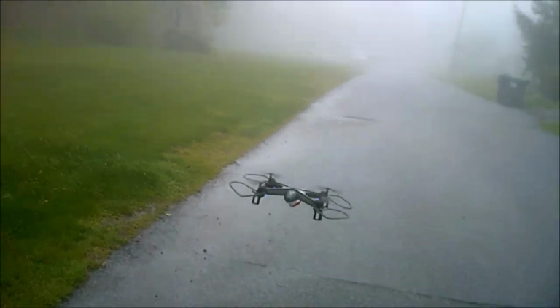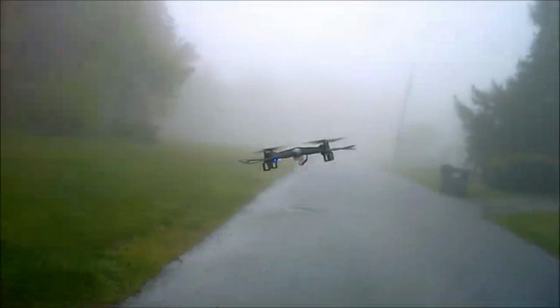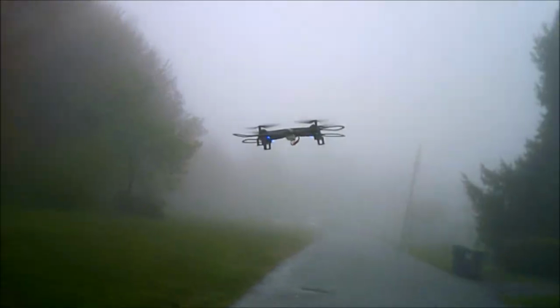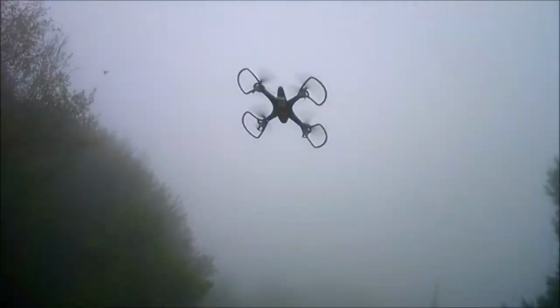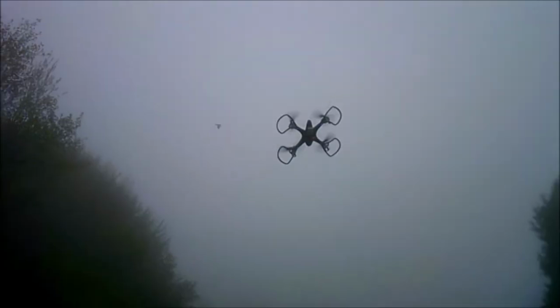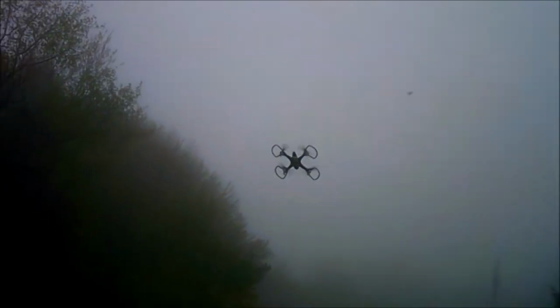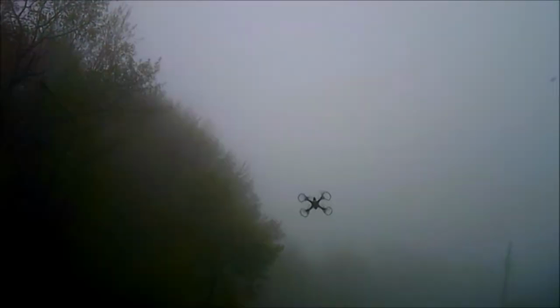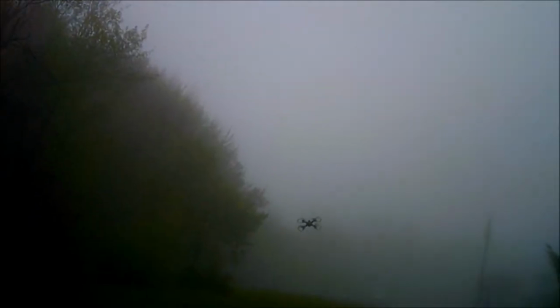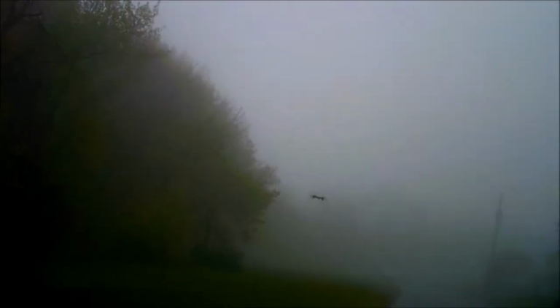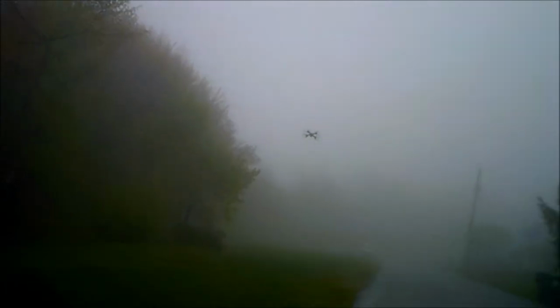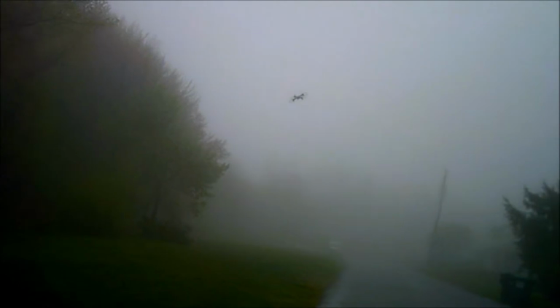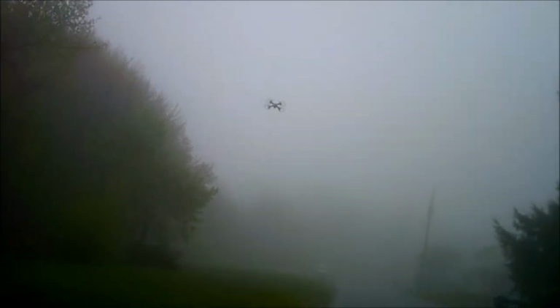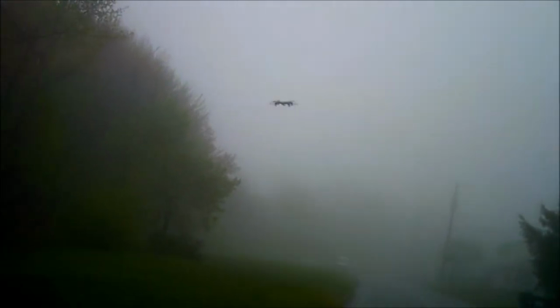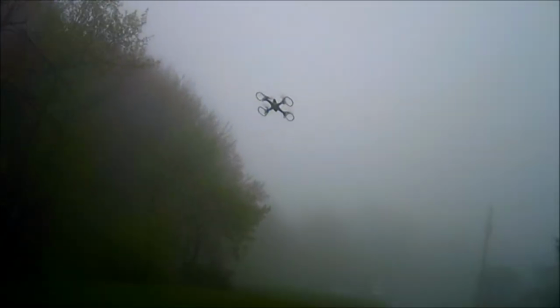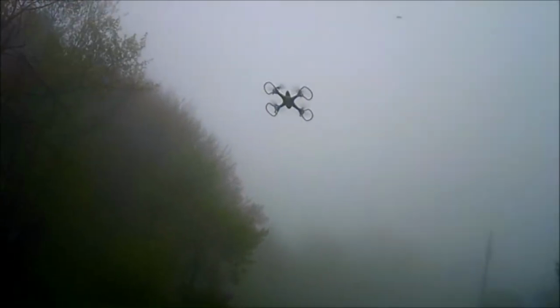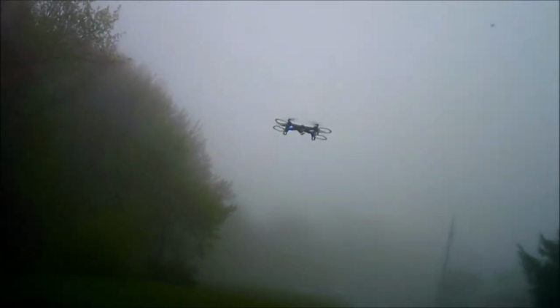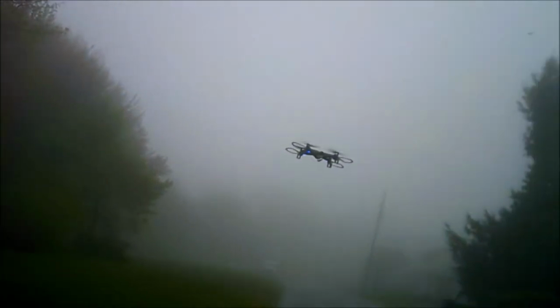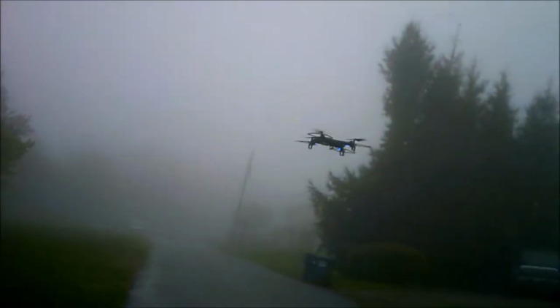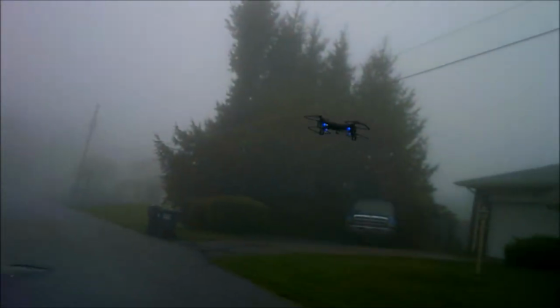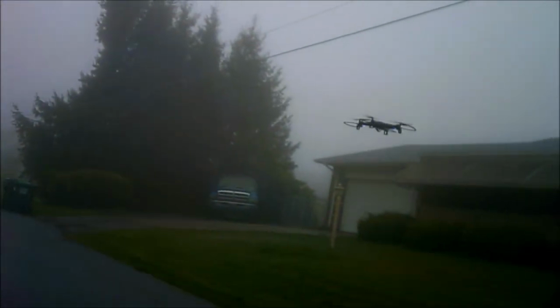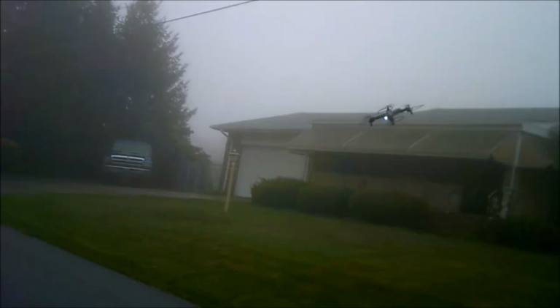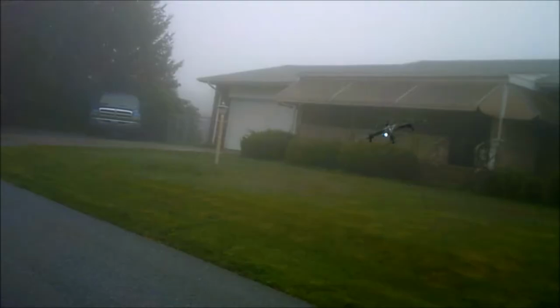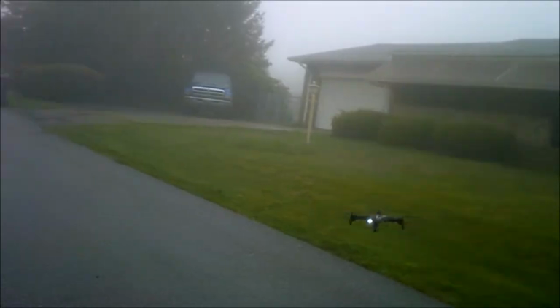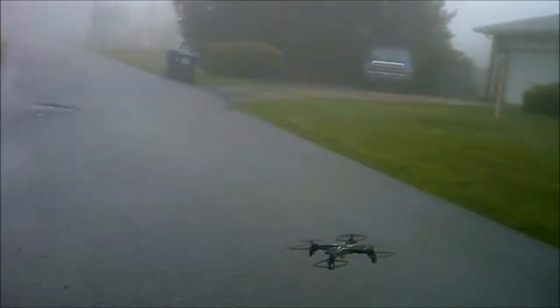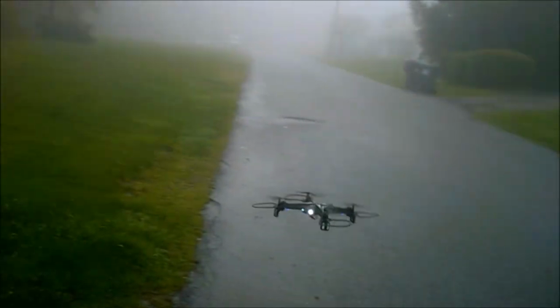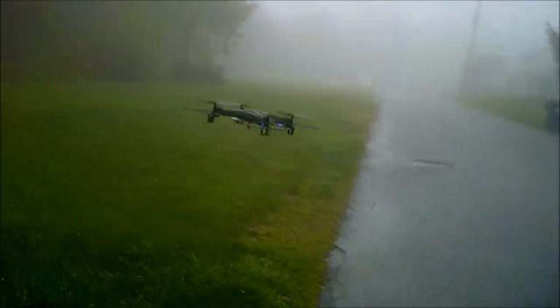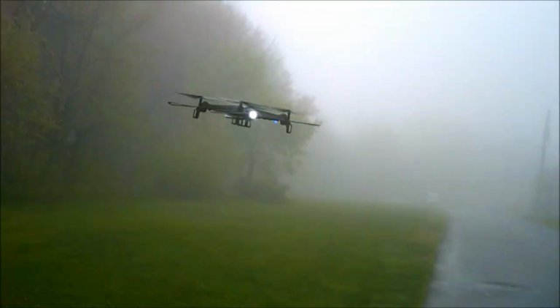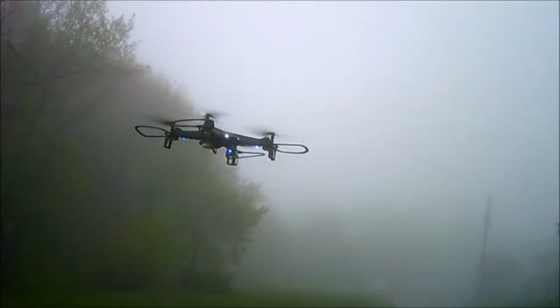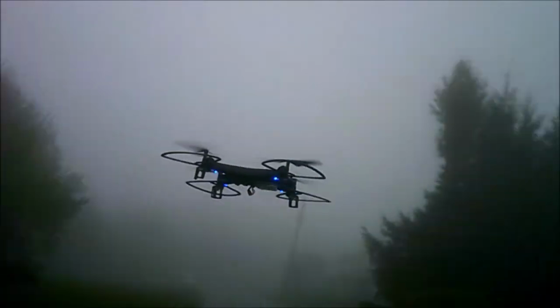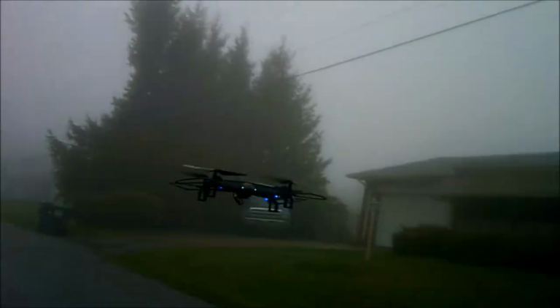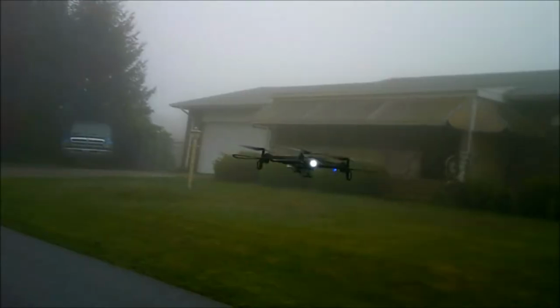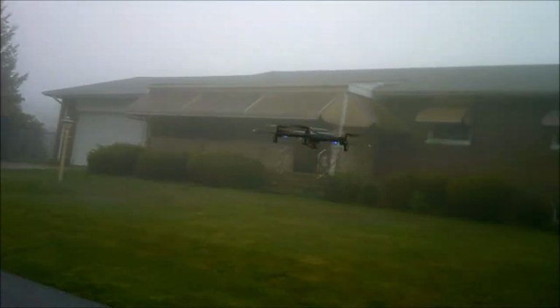Again, this is the Max Bow waterproof drone. I don't know if this is still available — Max Bow kind of flew into the United States and flew out as quickly as they came. Not because of quality, because as I'm going to show you, this is a very good quality drone.